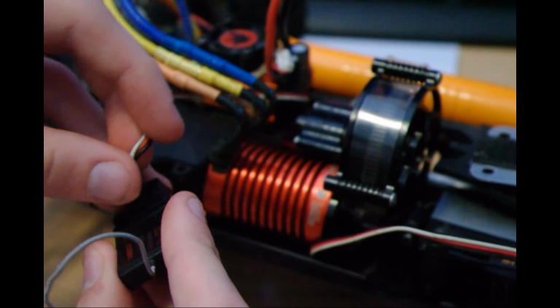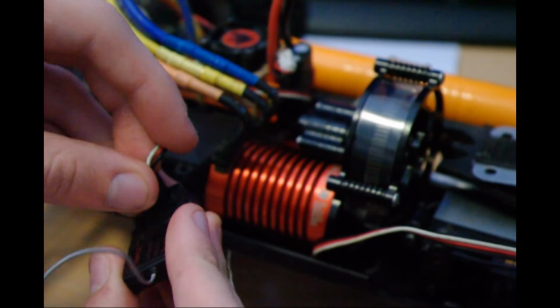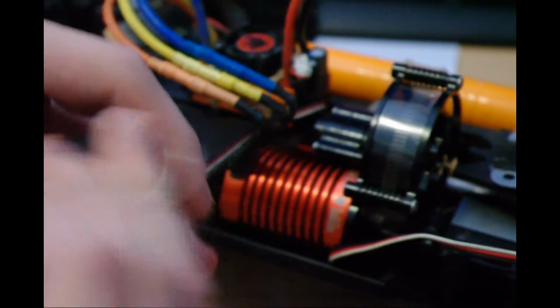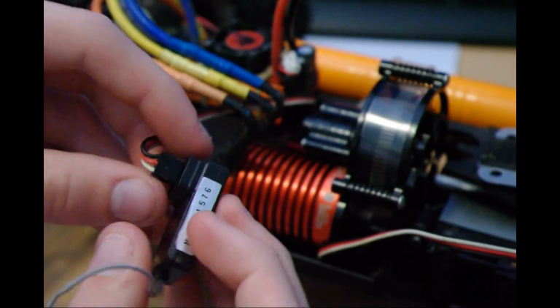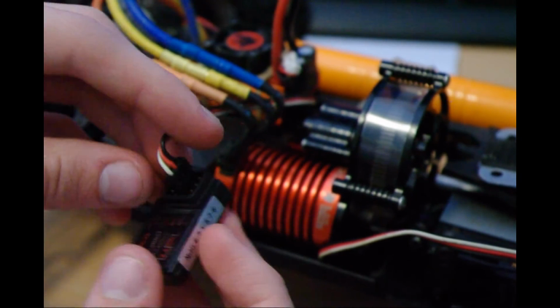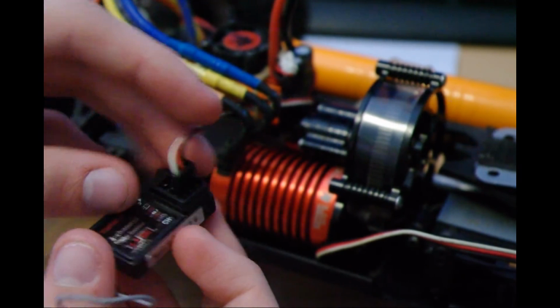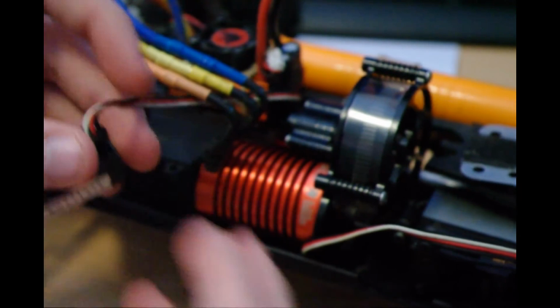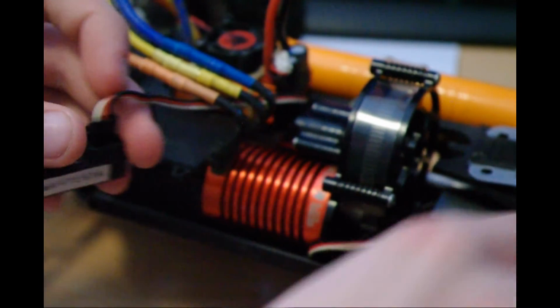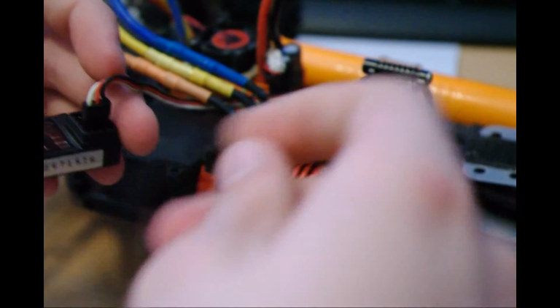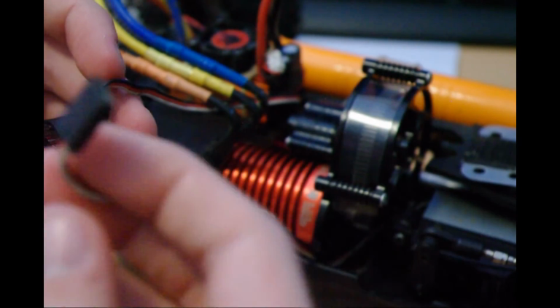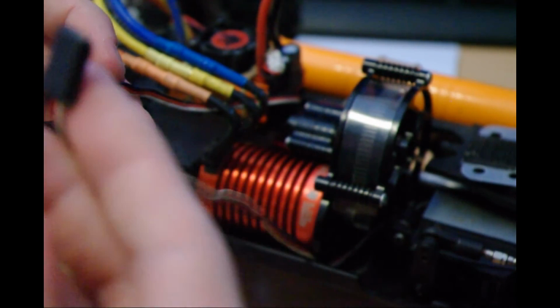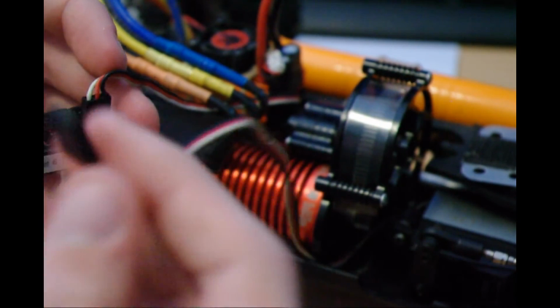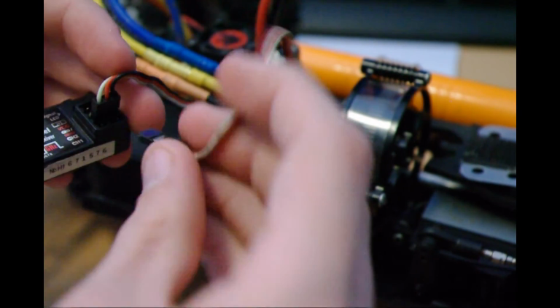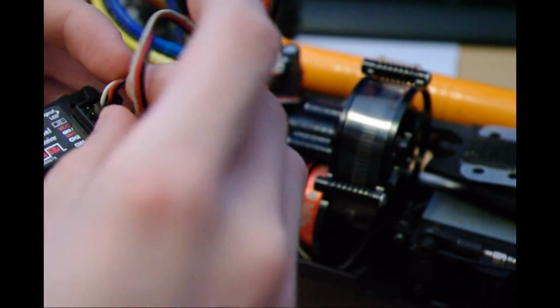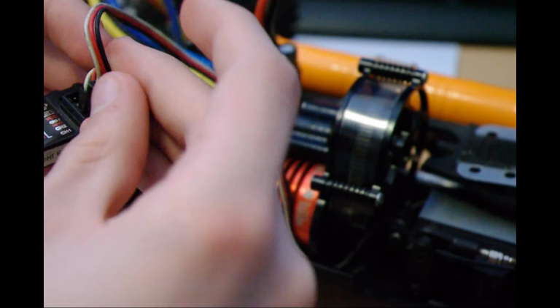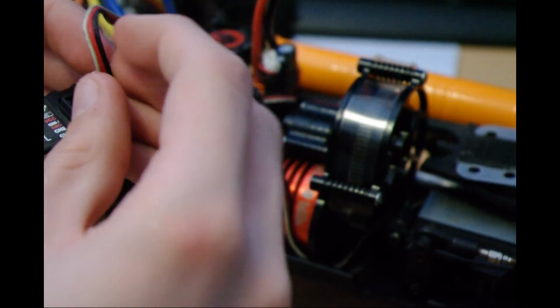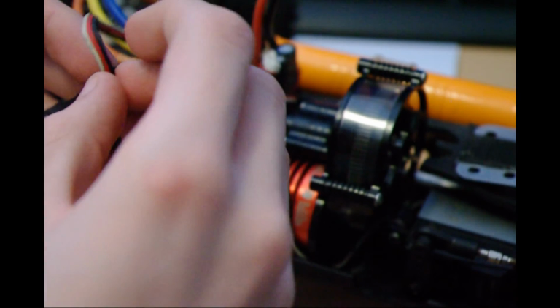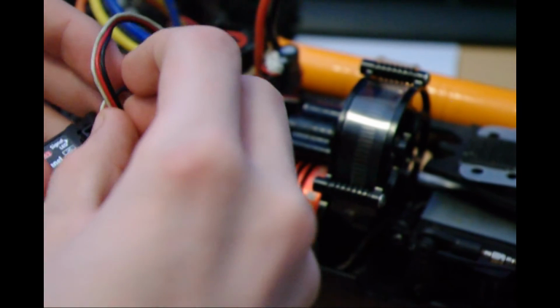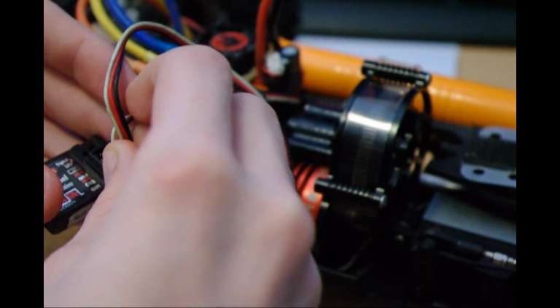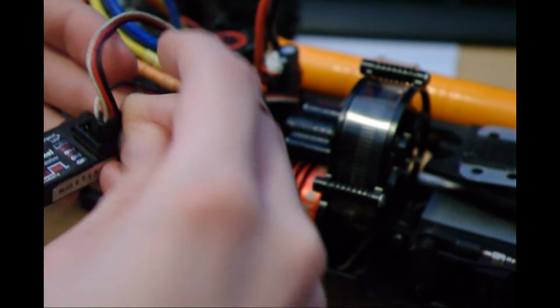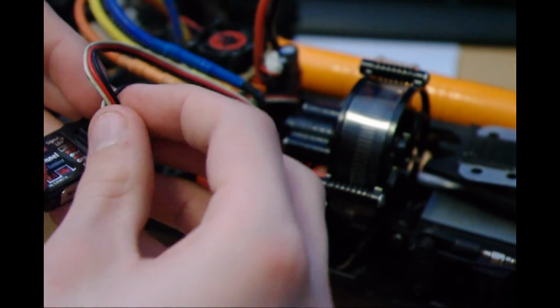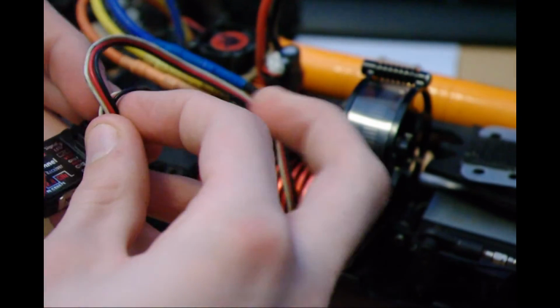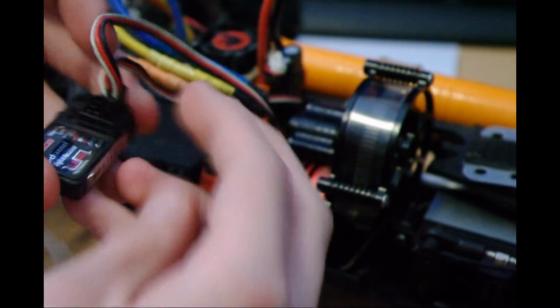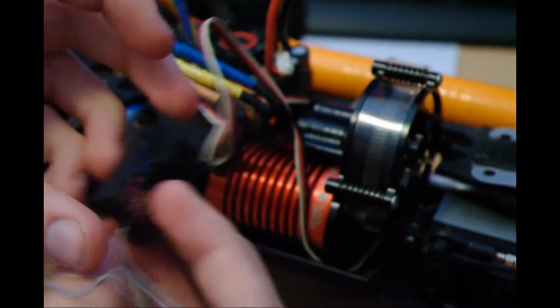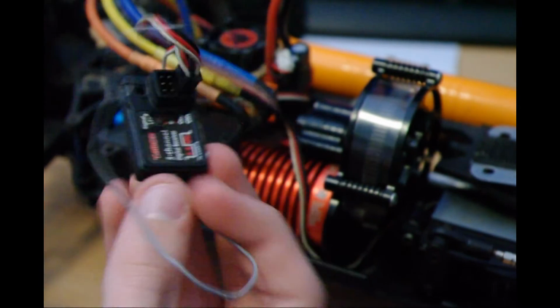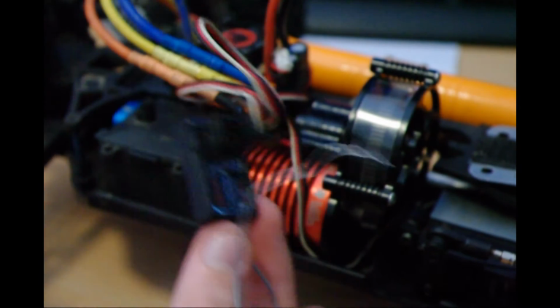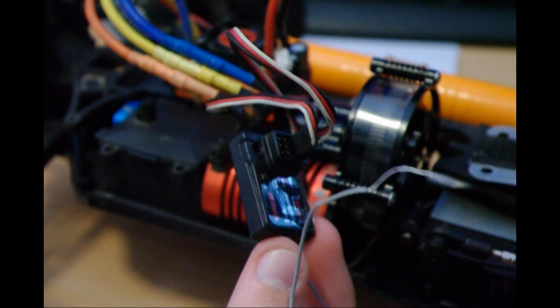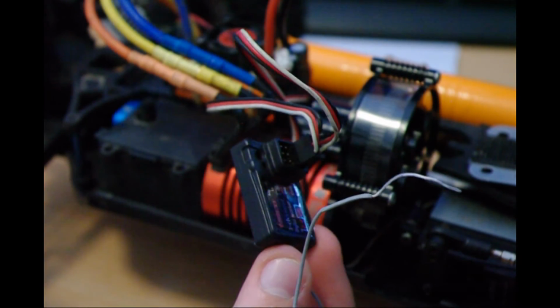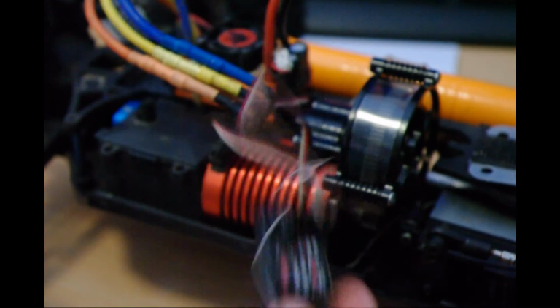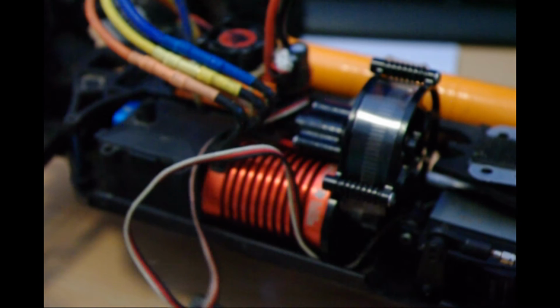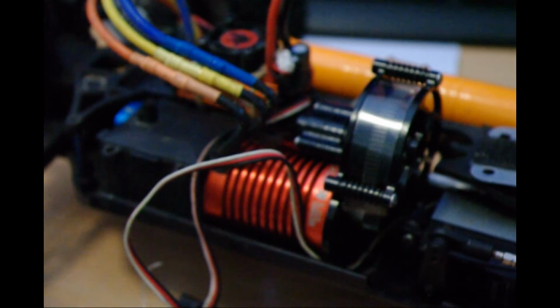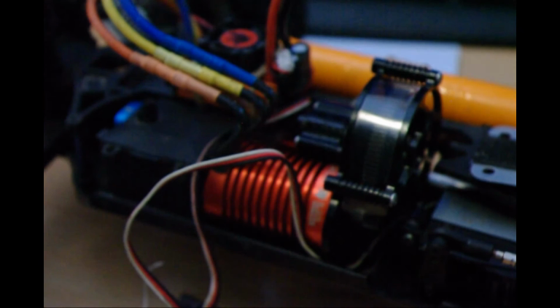Plug back into channel 2, and then this is channel 1 — steering is channel 1. Now it's all plugged in.